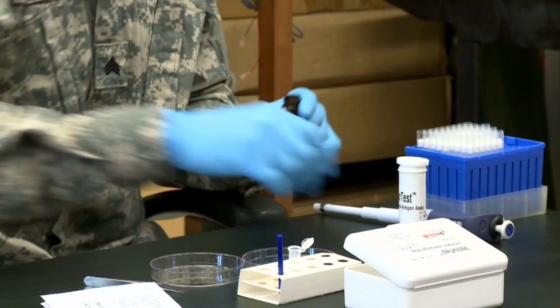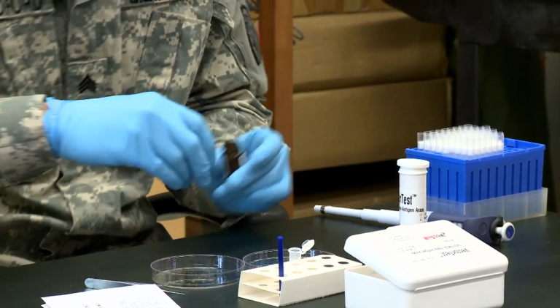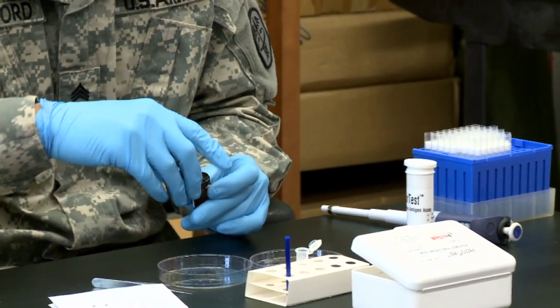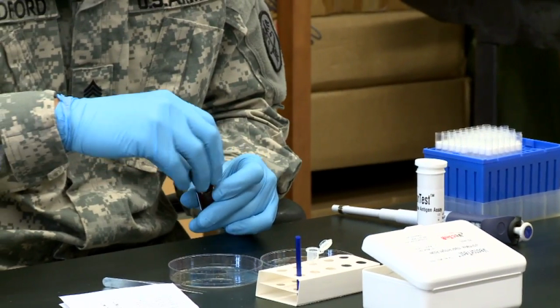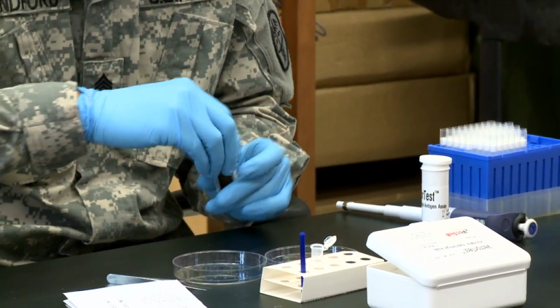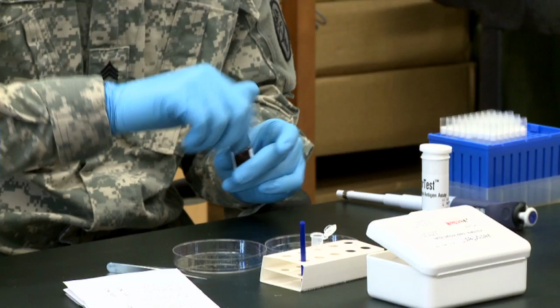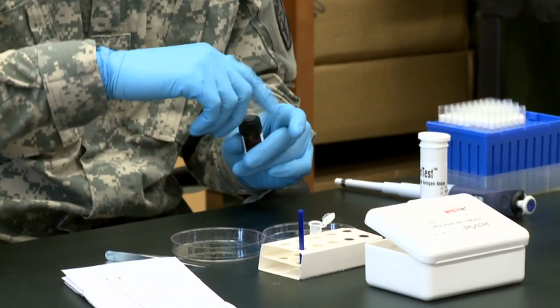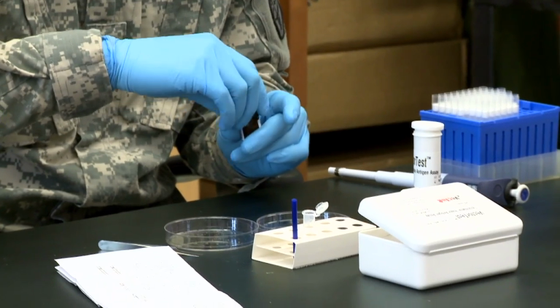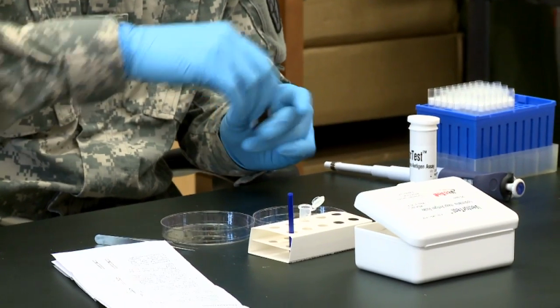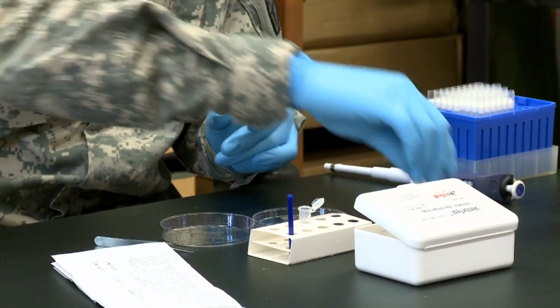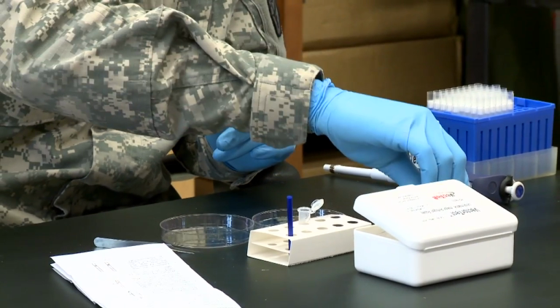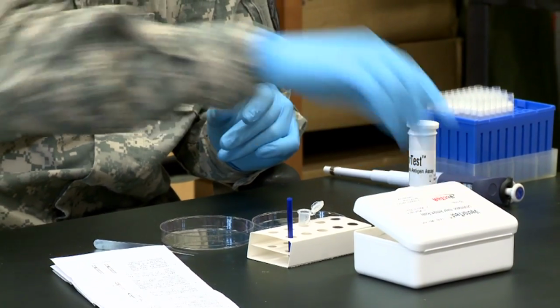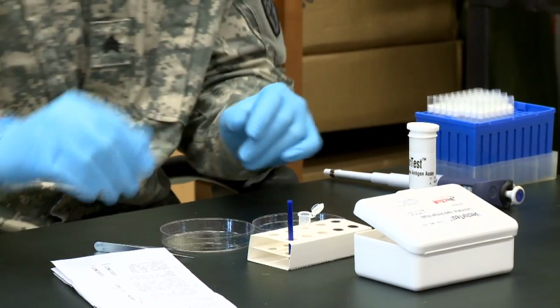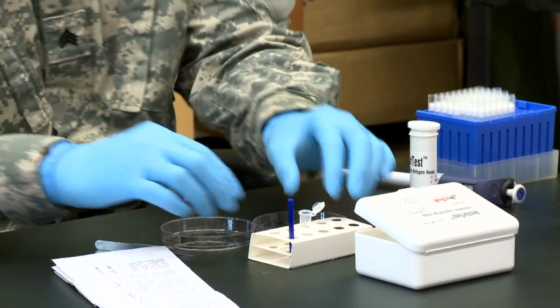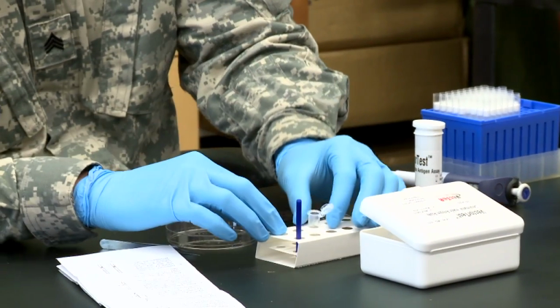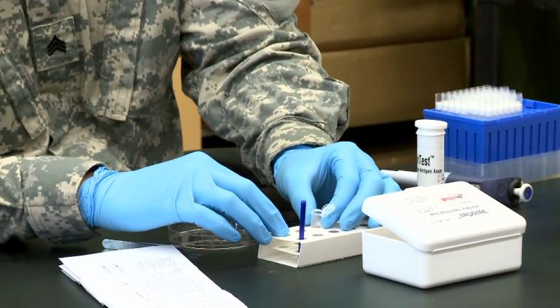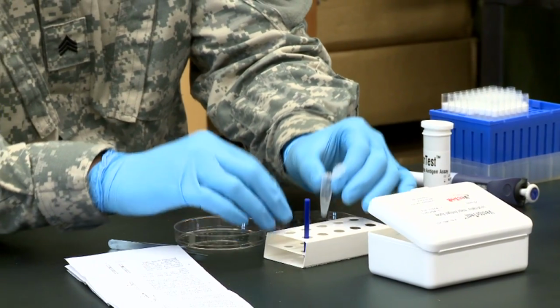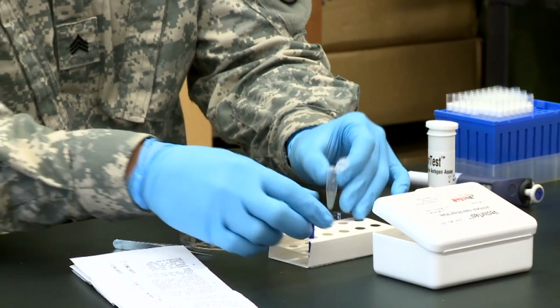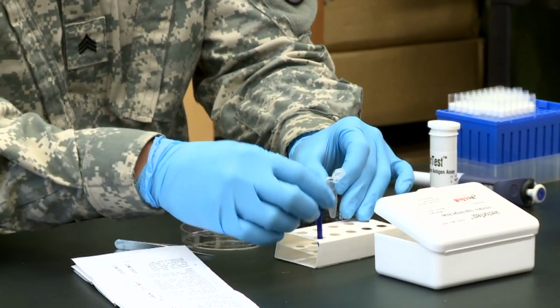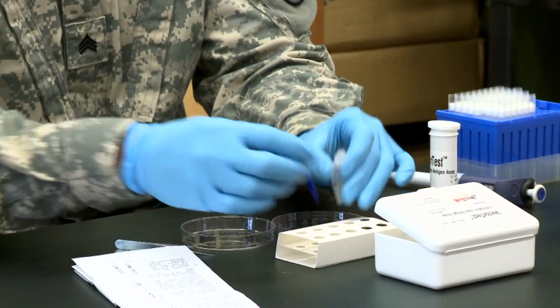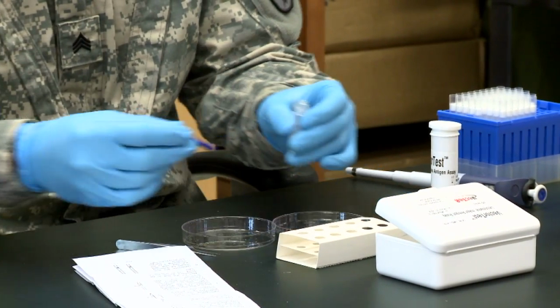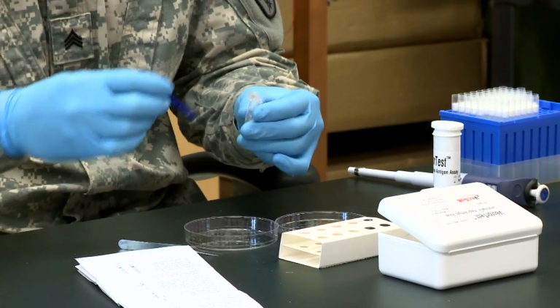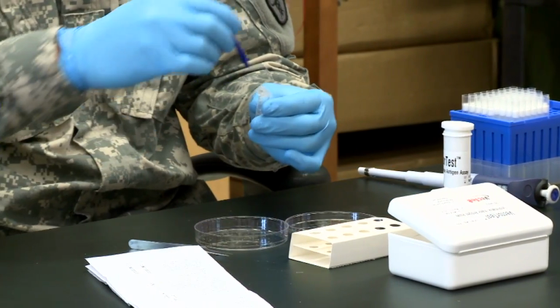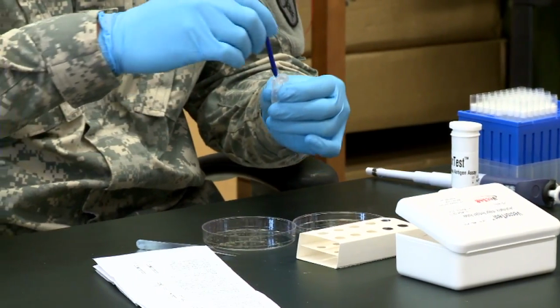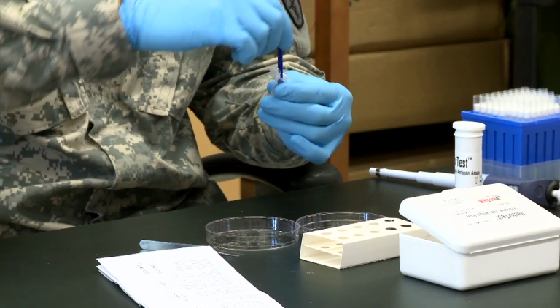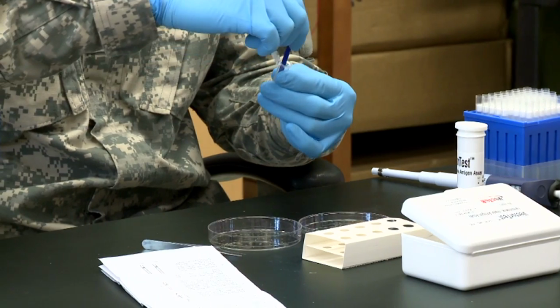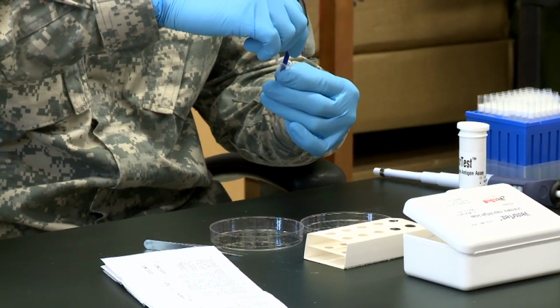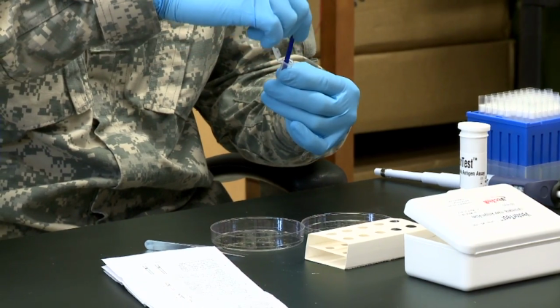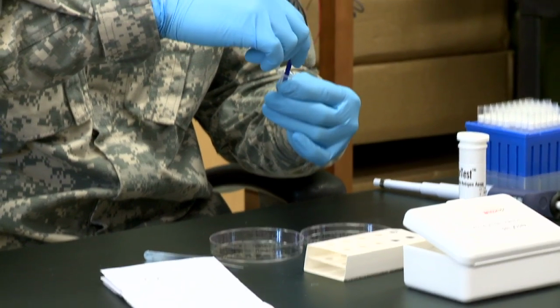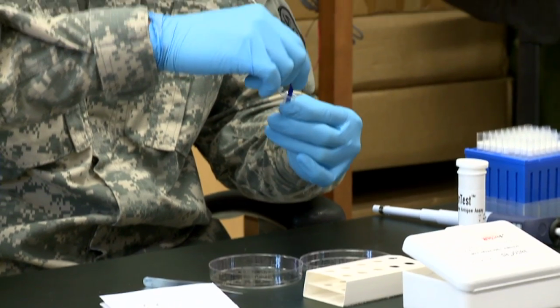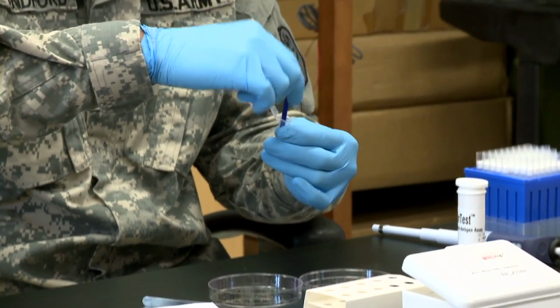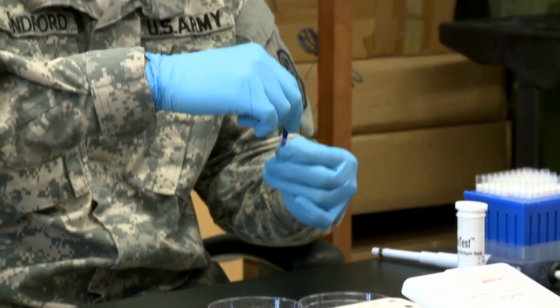Place the pestle provided in the kit into the grinding tube and vigorously rotate it to homogenize the sandflies. The pestle can be reused if washed between uses.